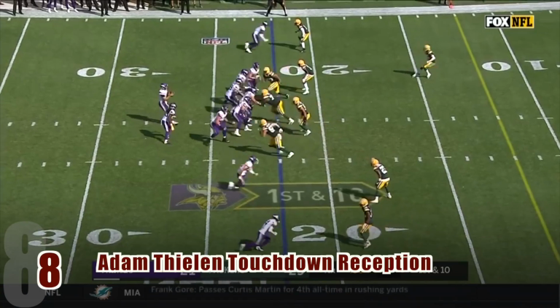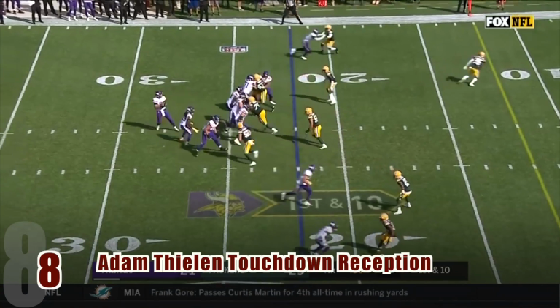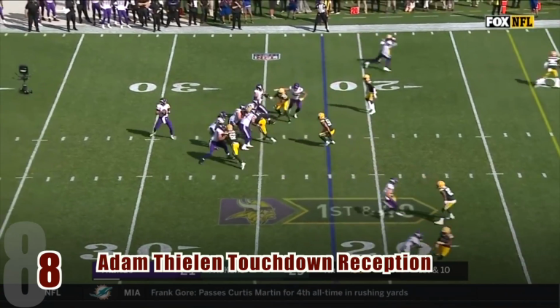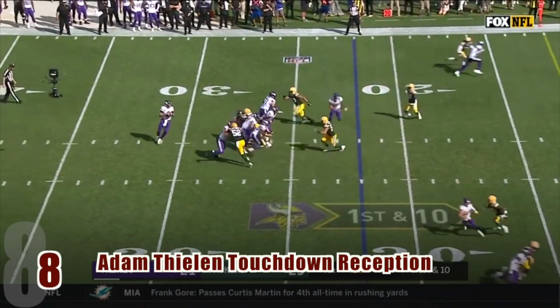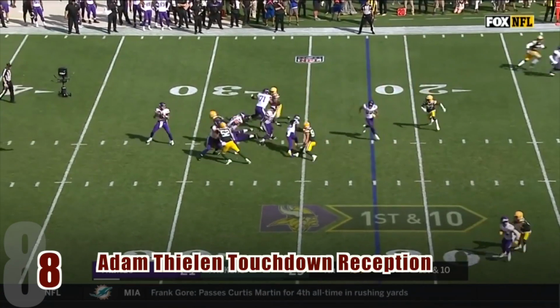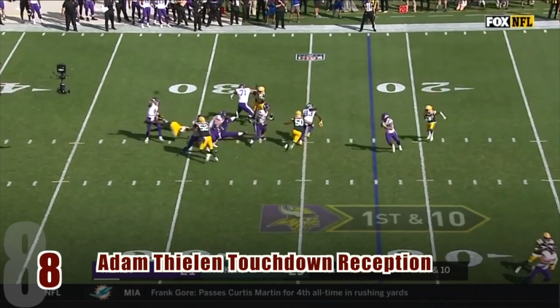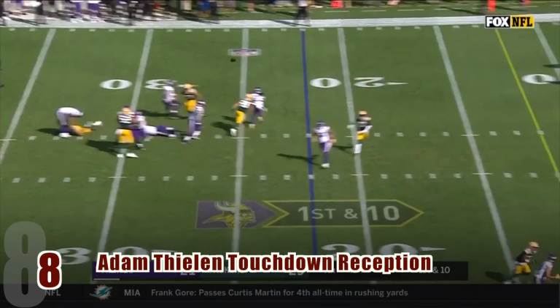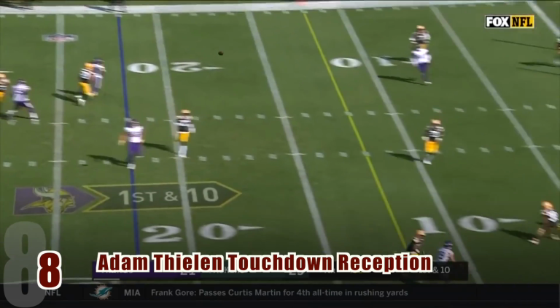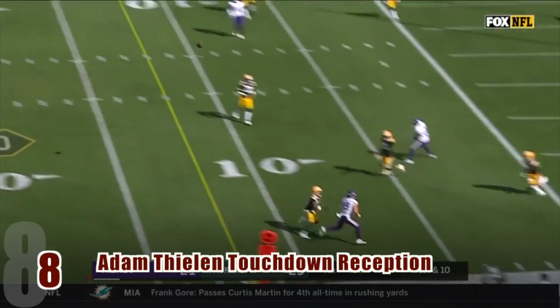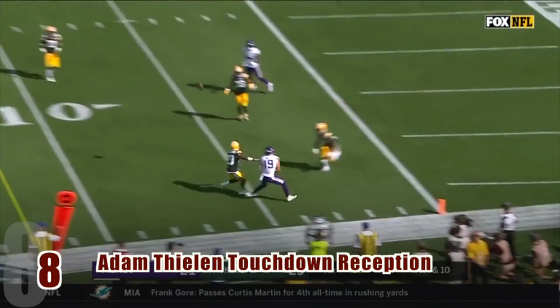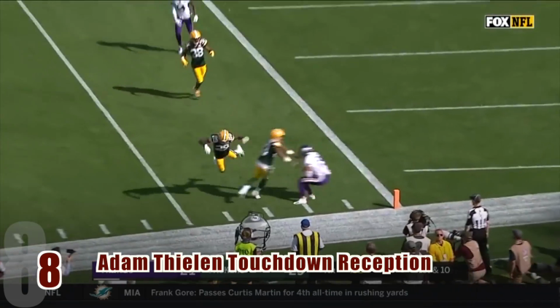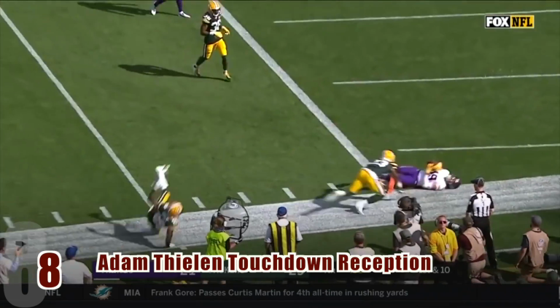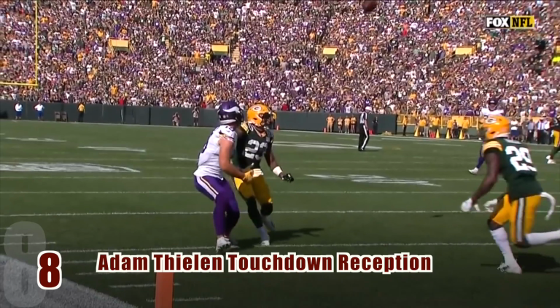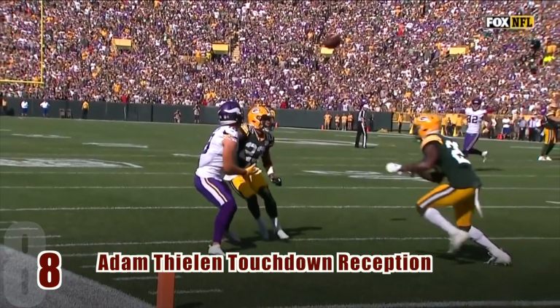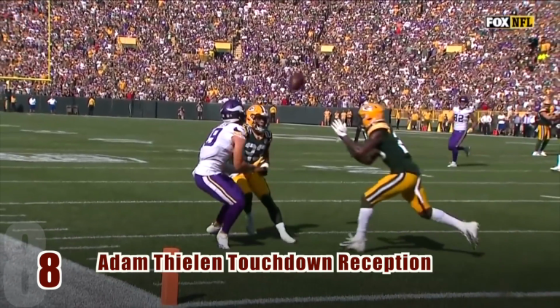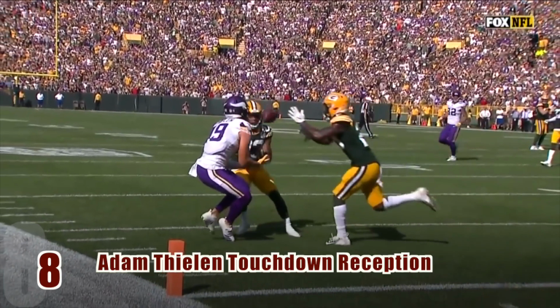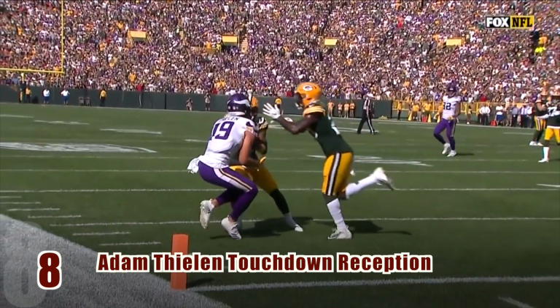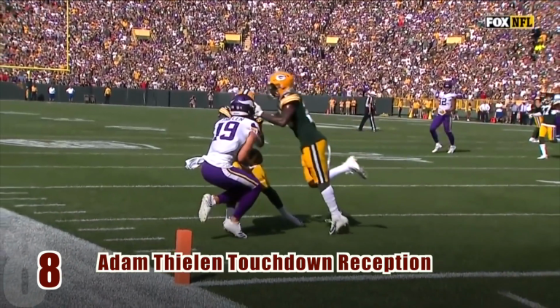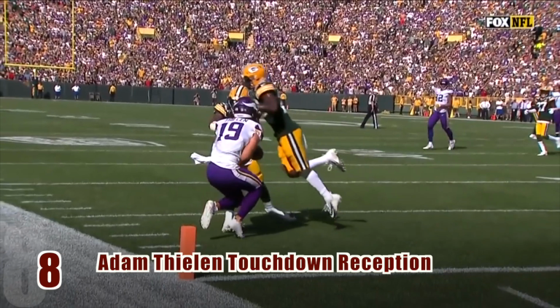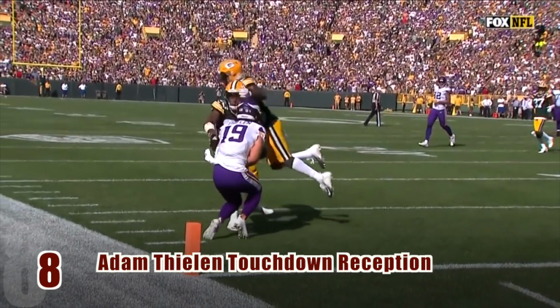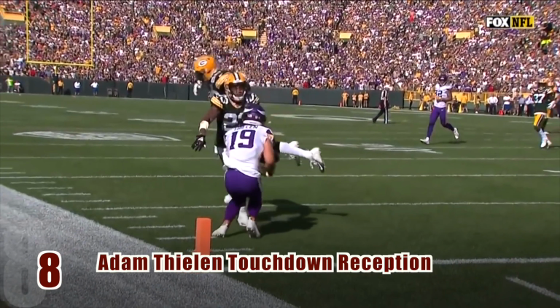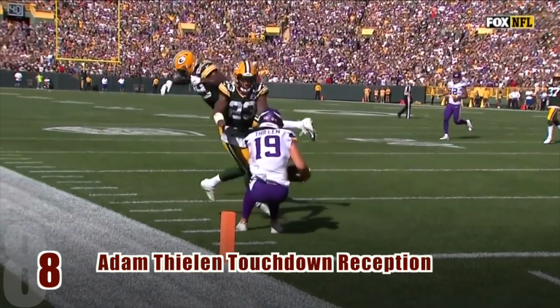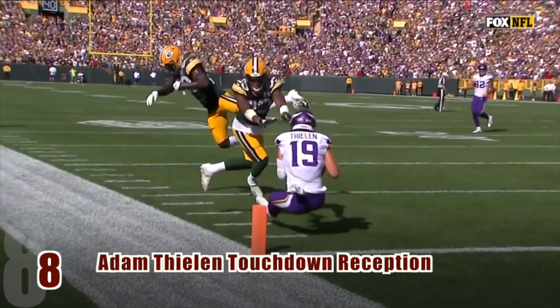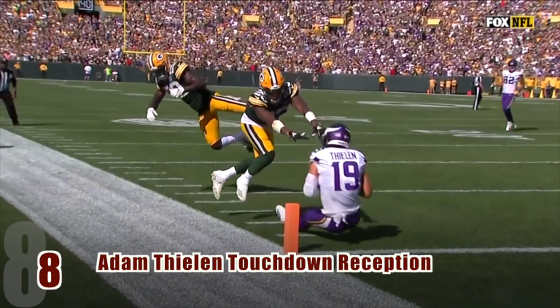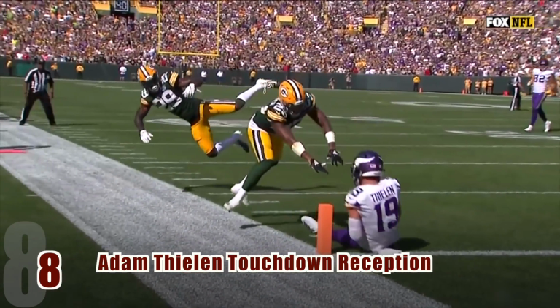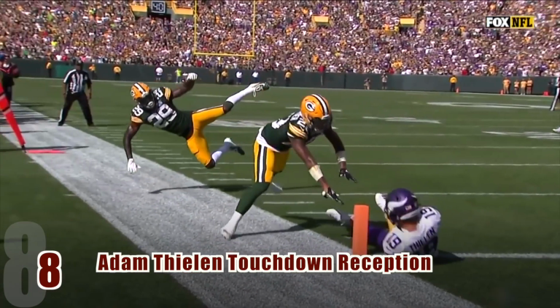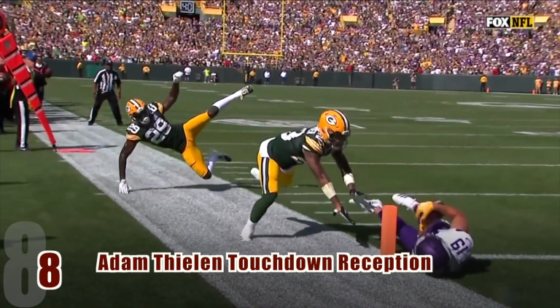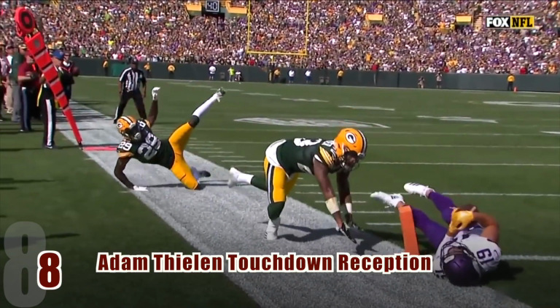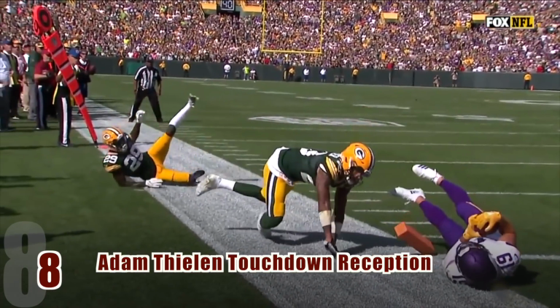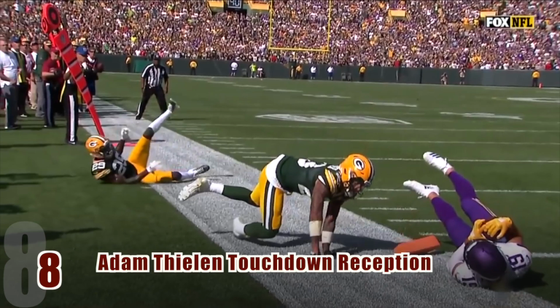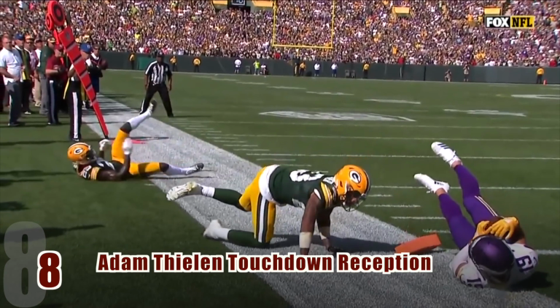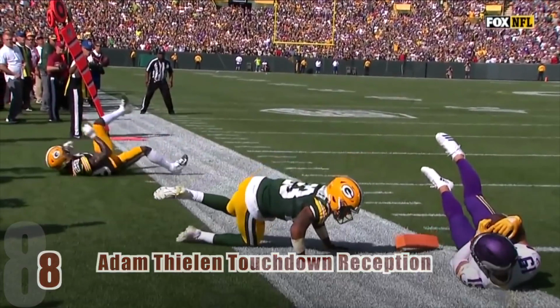During number eight, we see the accuracy of Vikings QB Kirk Cousins. Here he throws a risky pass to Adam Thielen, caught right in between two opposing players. The ball's bobbling, he takes it to his body, and goes into the end zone.